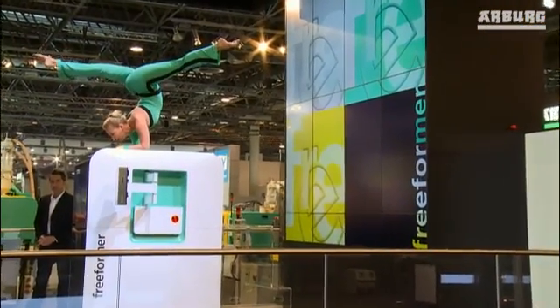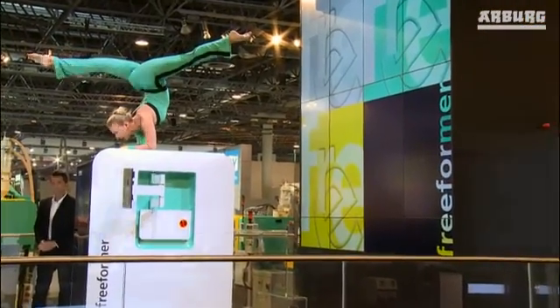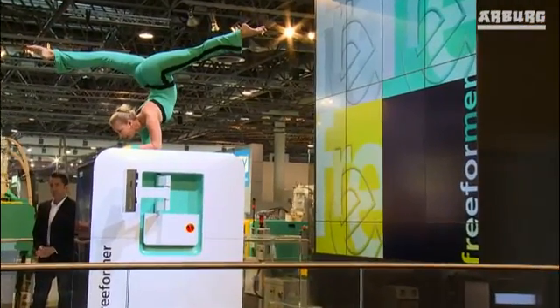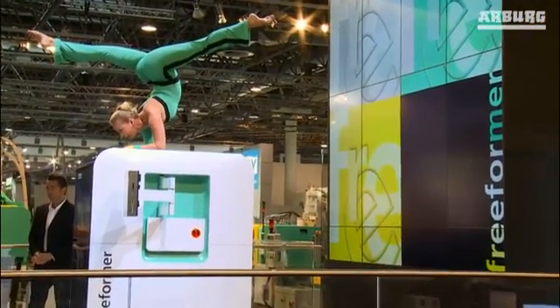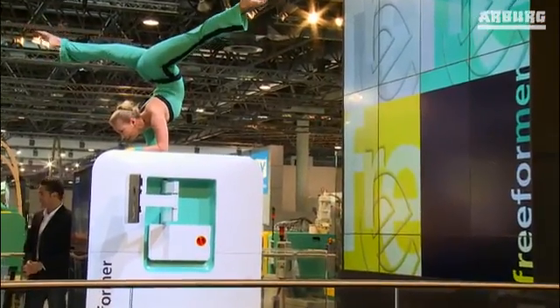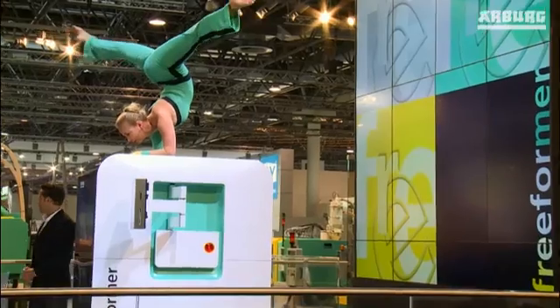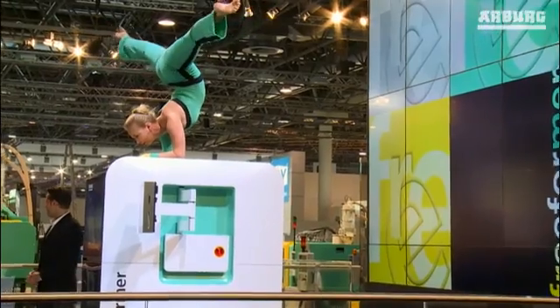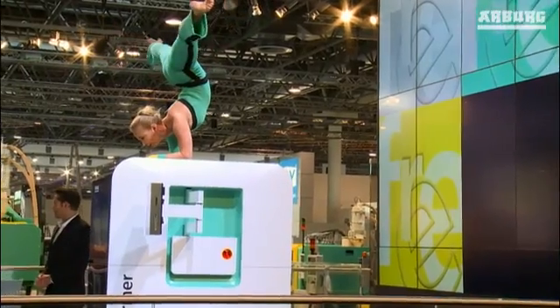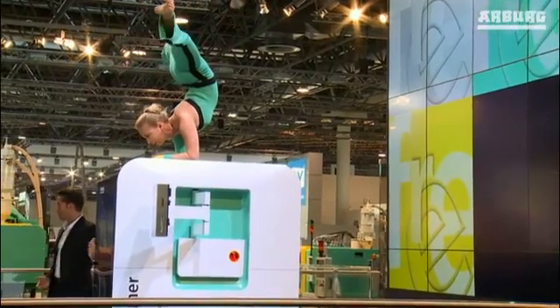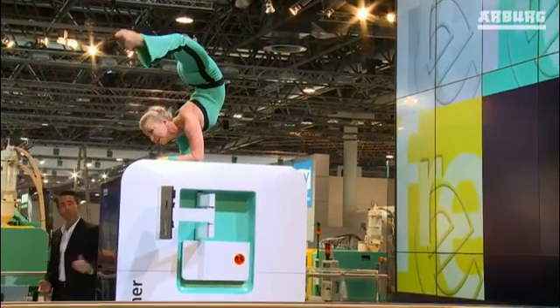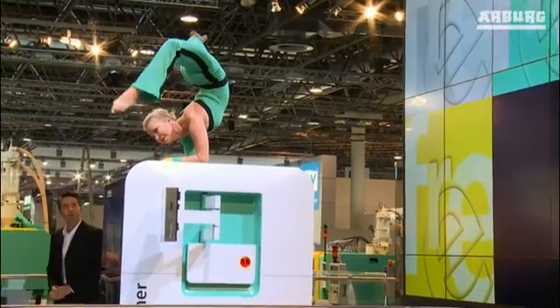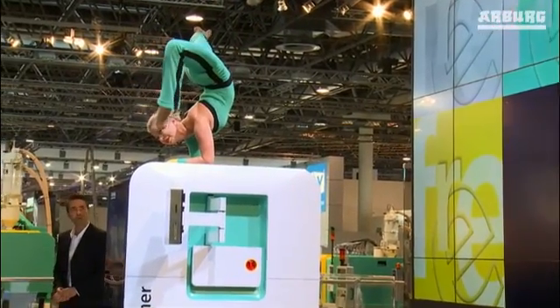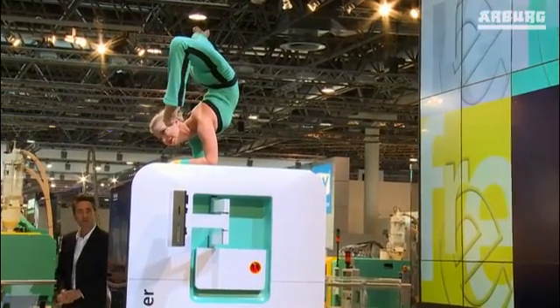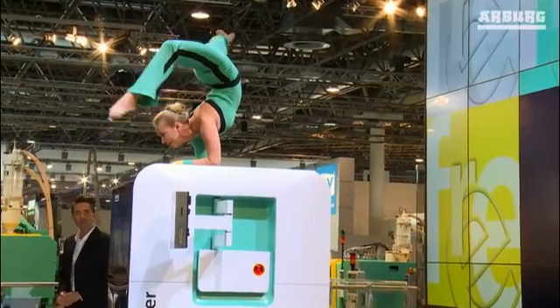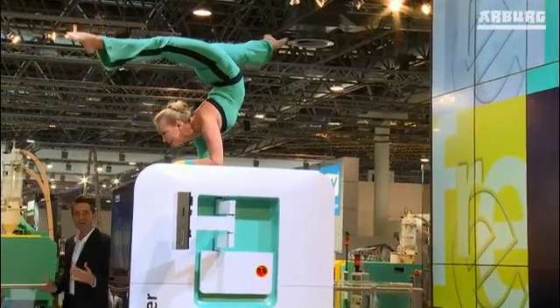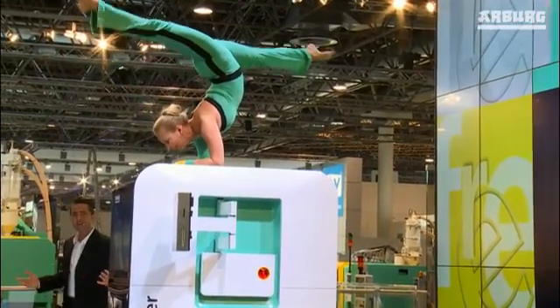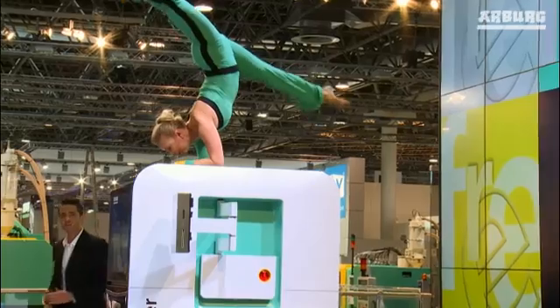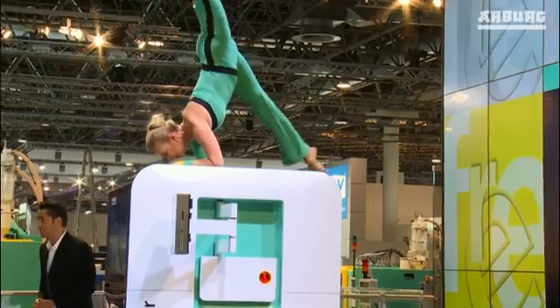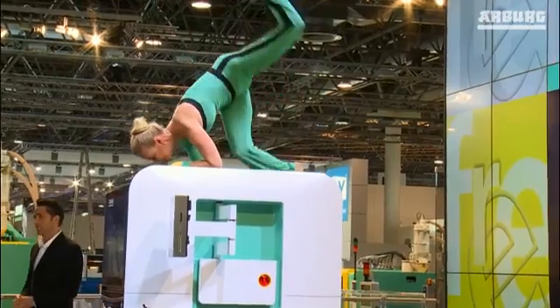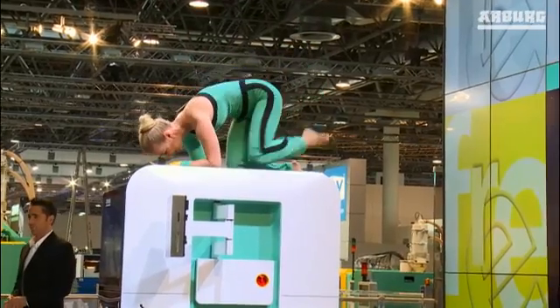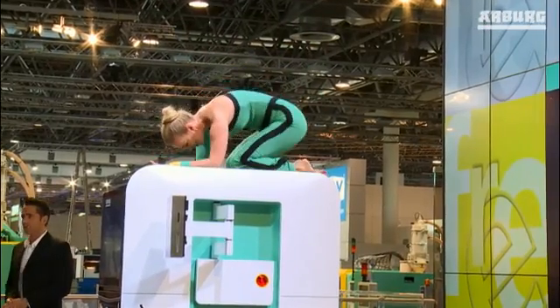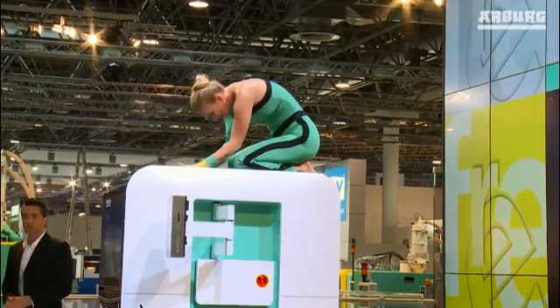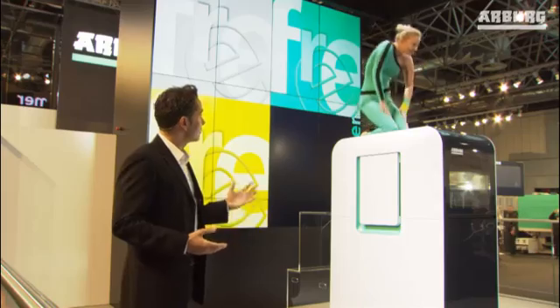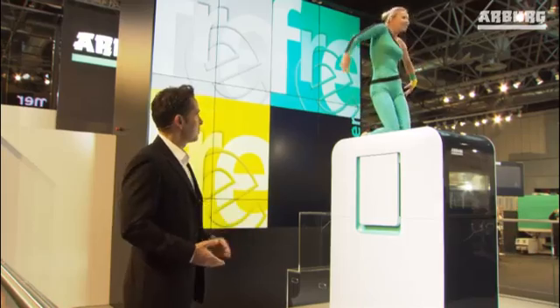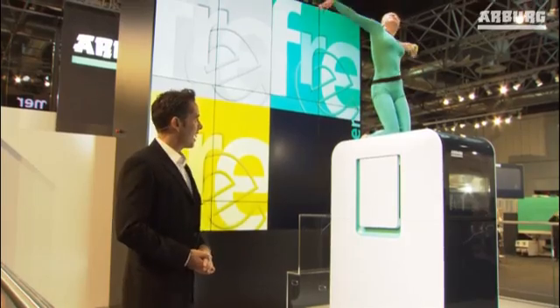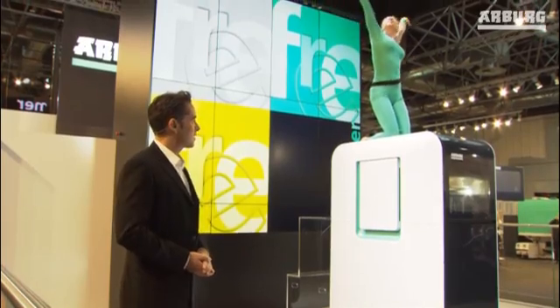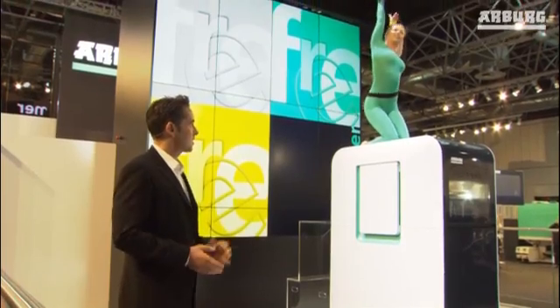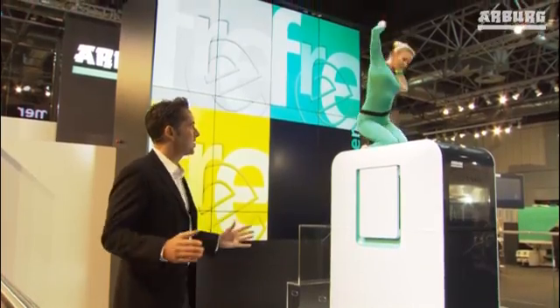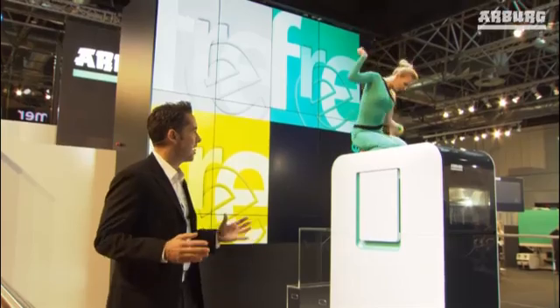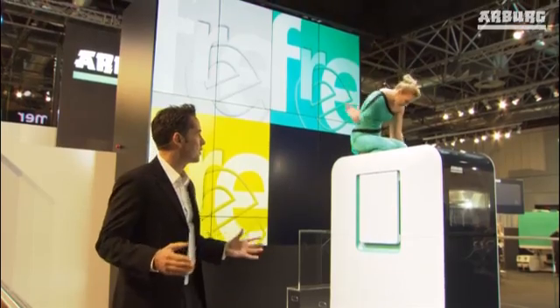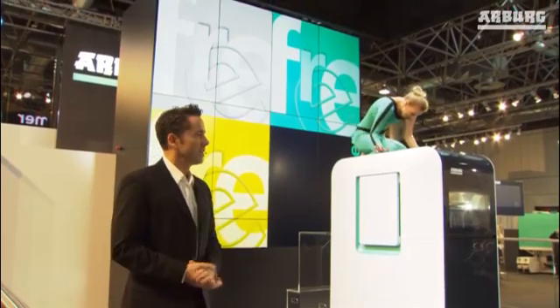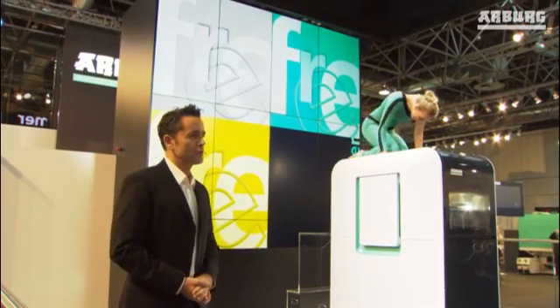Ladies and gentlemen, I am sure you have realized by now that the performance of our new freeformer is quite unlike anything you have ever seen before. So the freeformer from Arburg is not just unique, it's absolutely revolutionary.